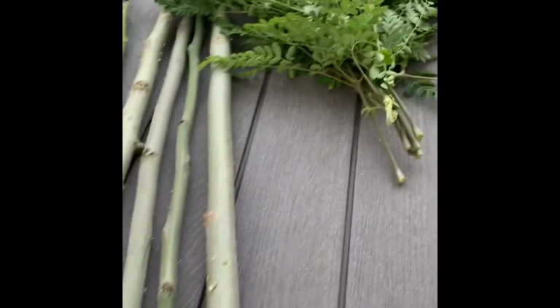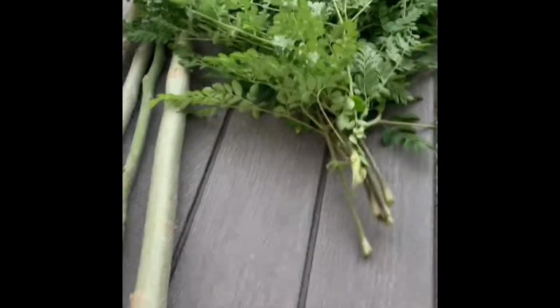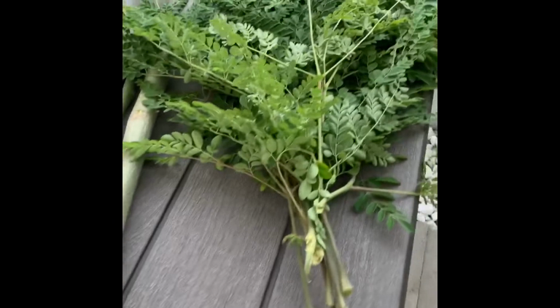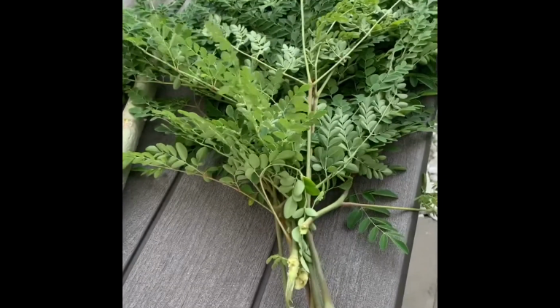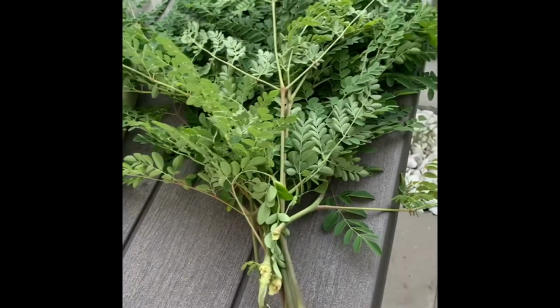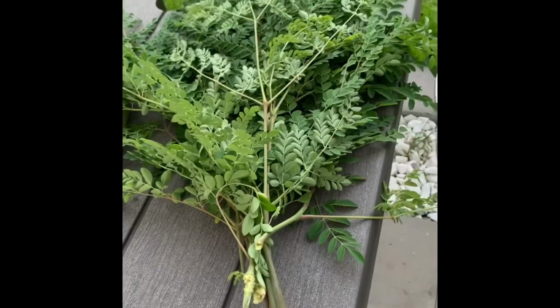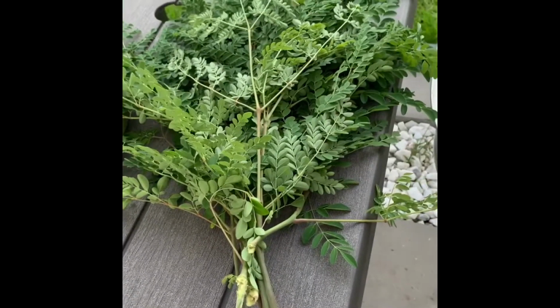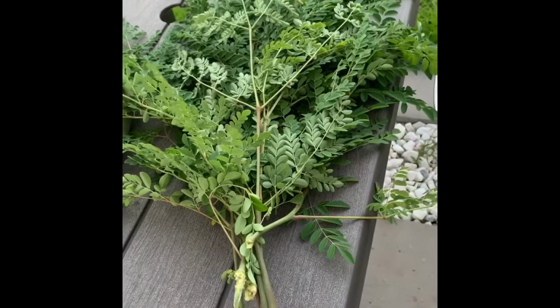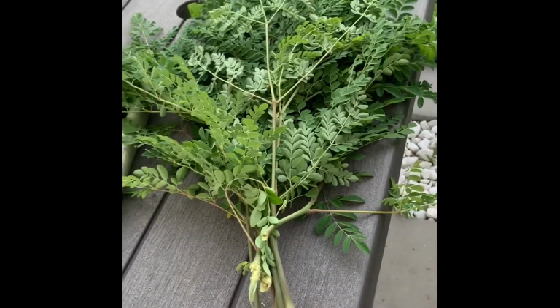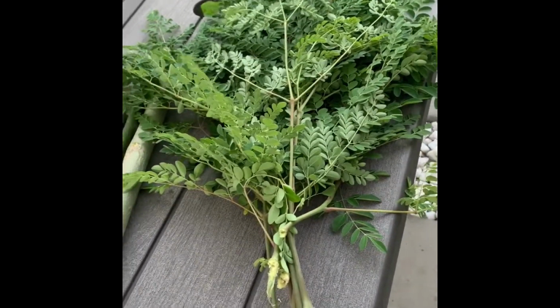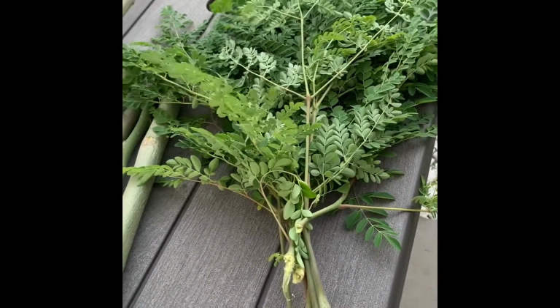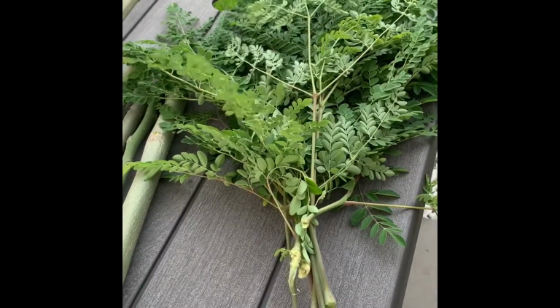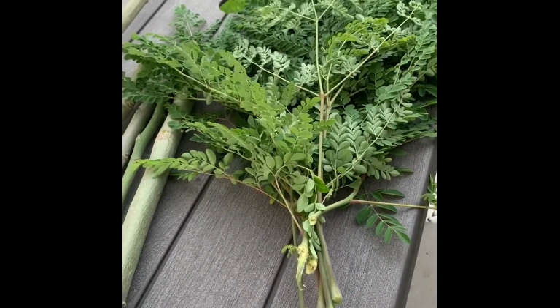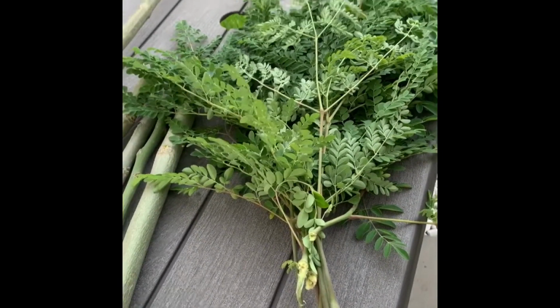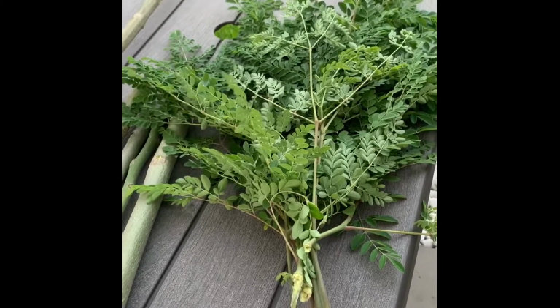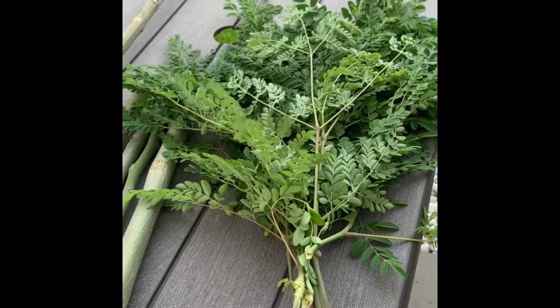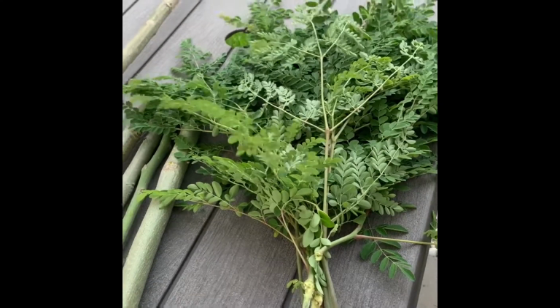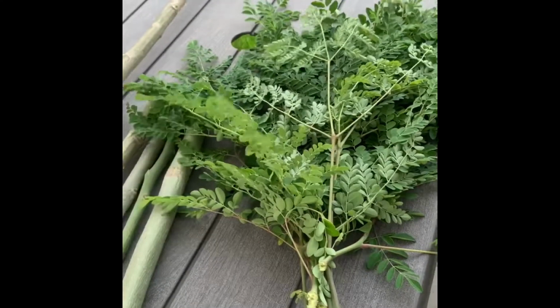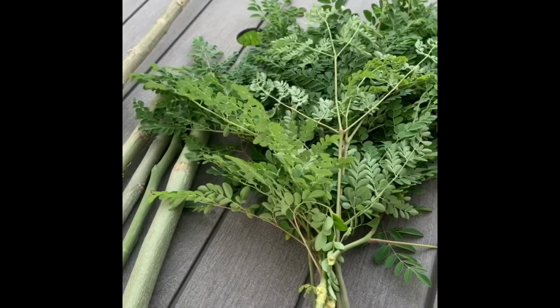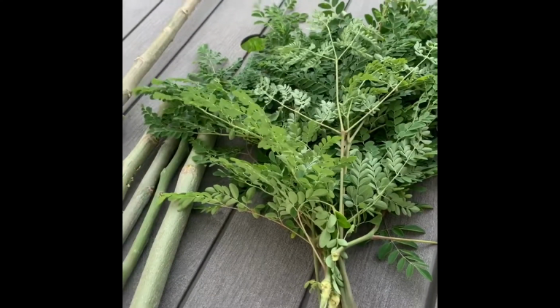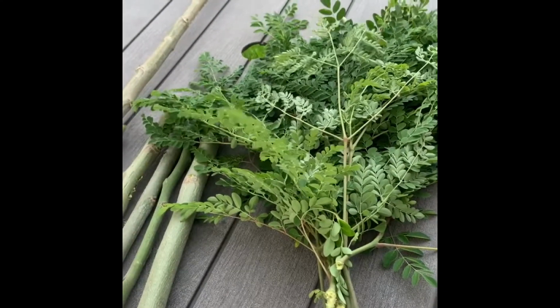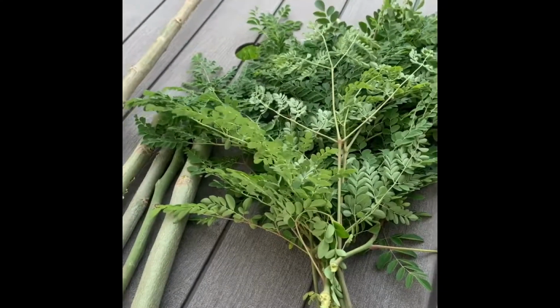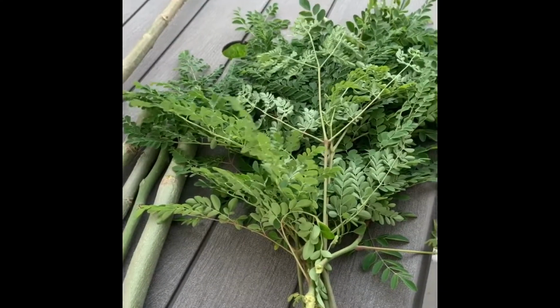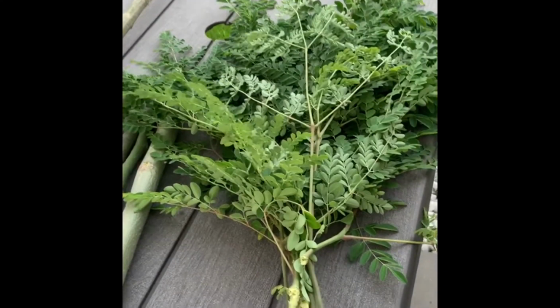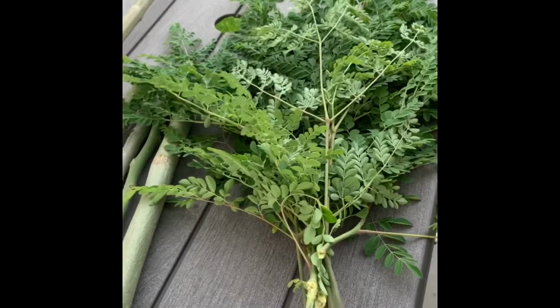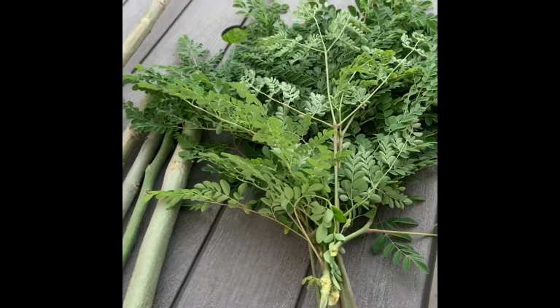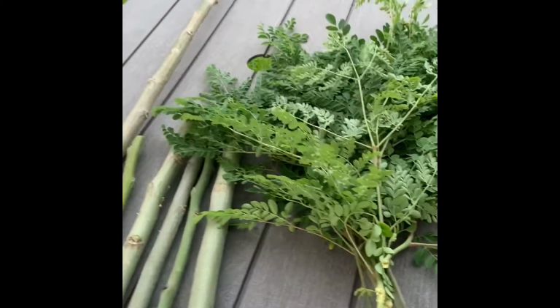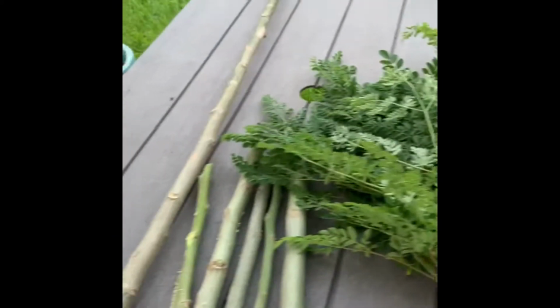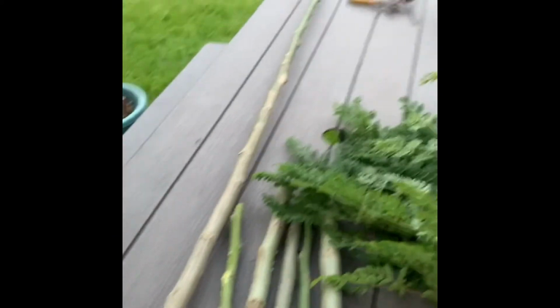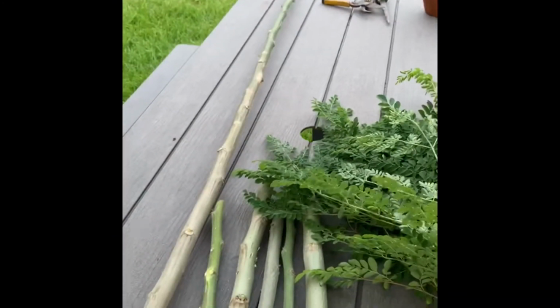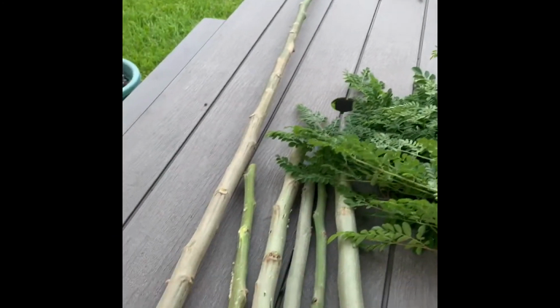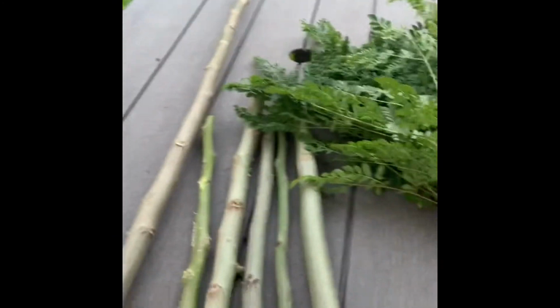So hopefully you like this and I'll get back to you later. I'll just cut this one first, and when I'm ready to put them in the soil I'll show you. Thank you very much for watching.